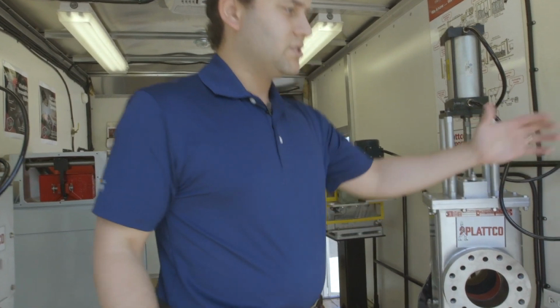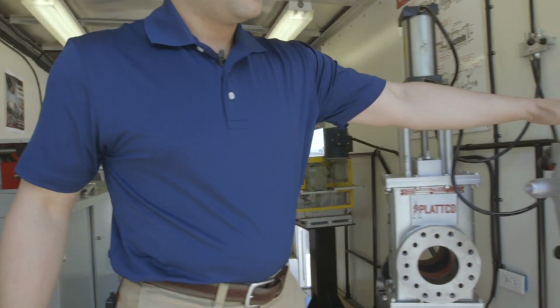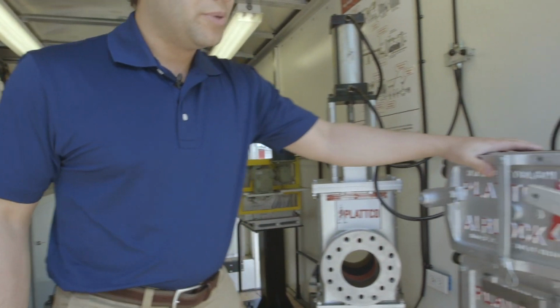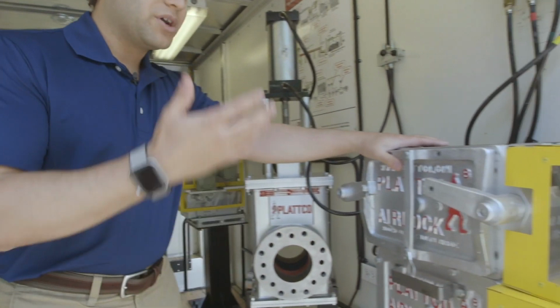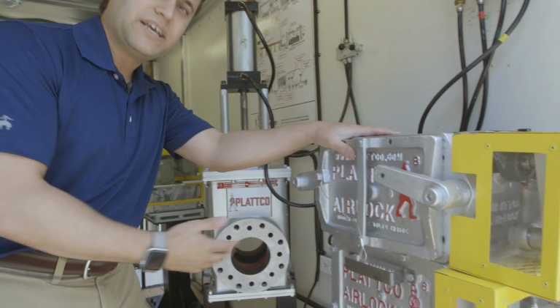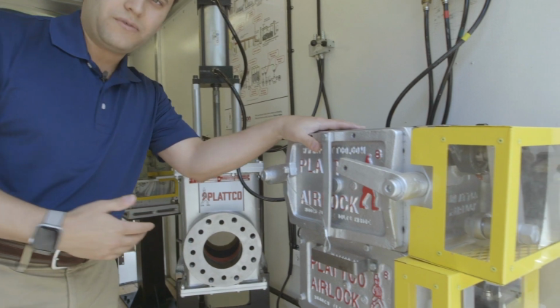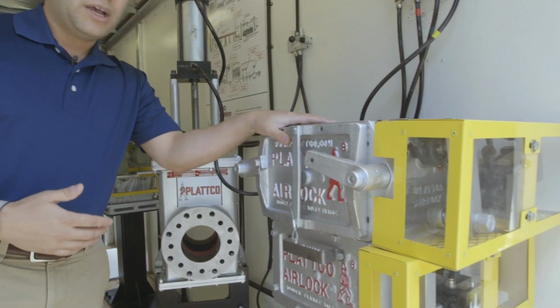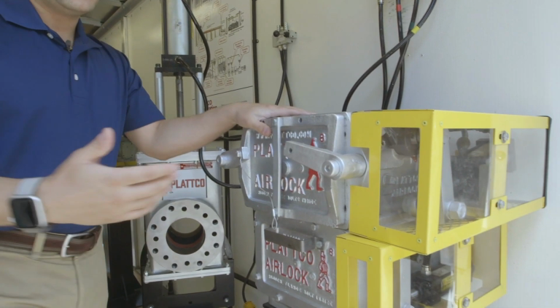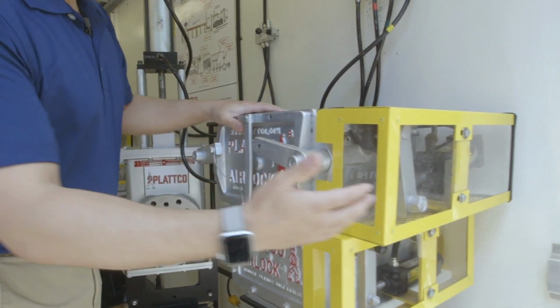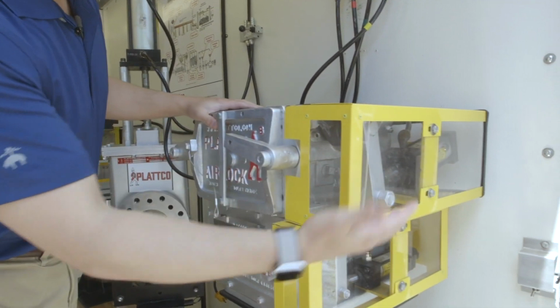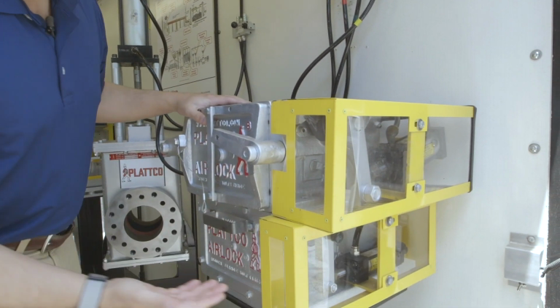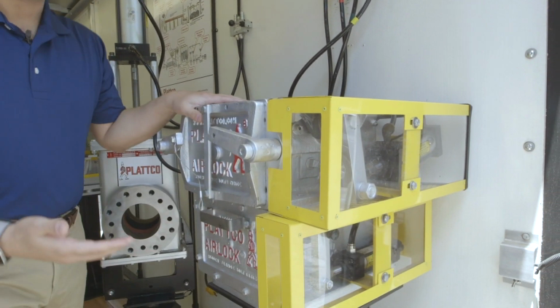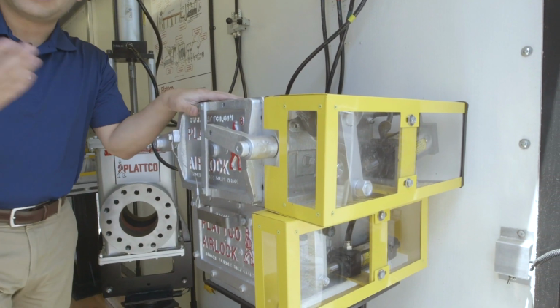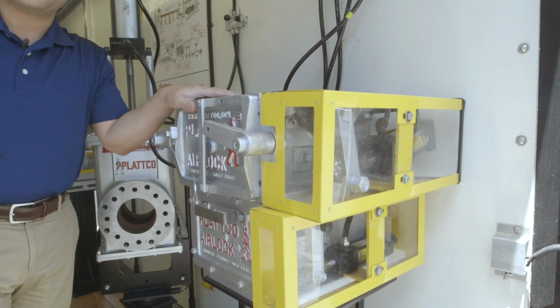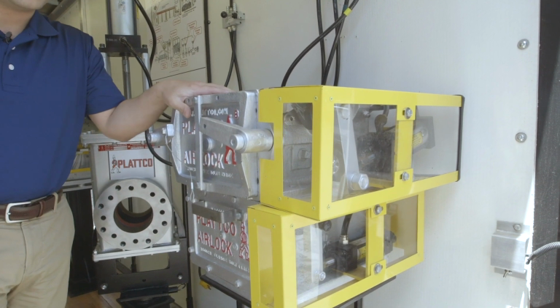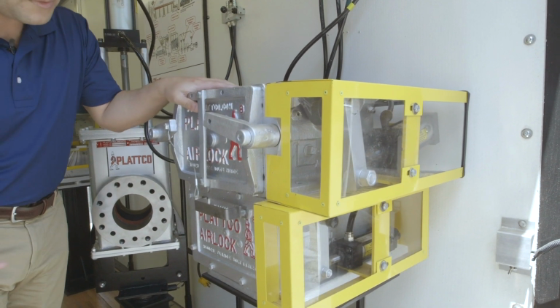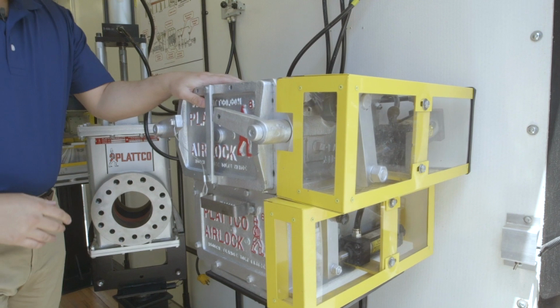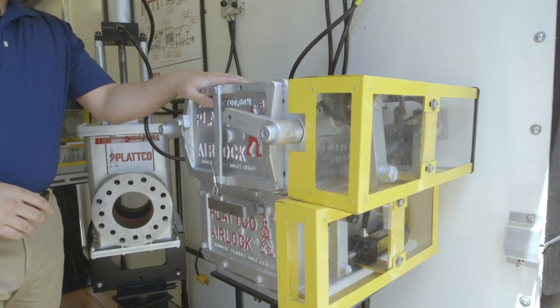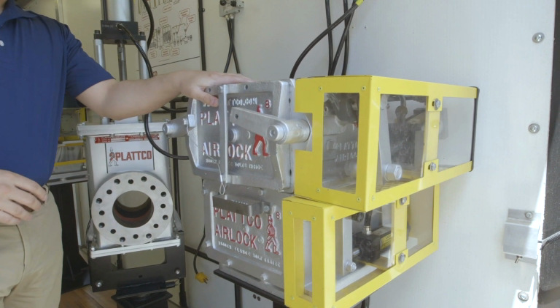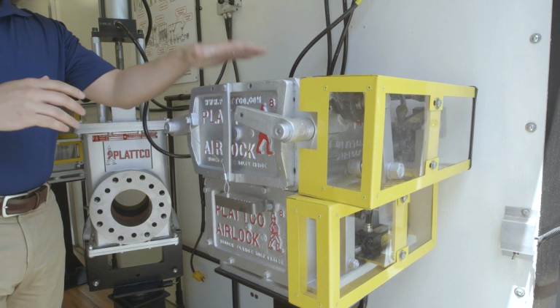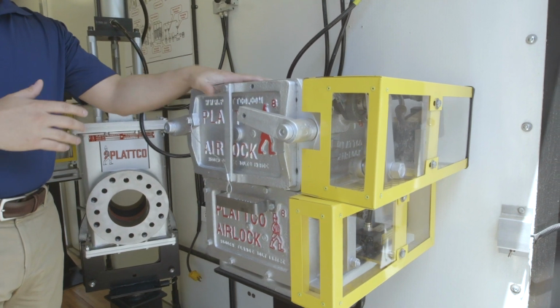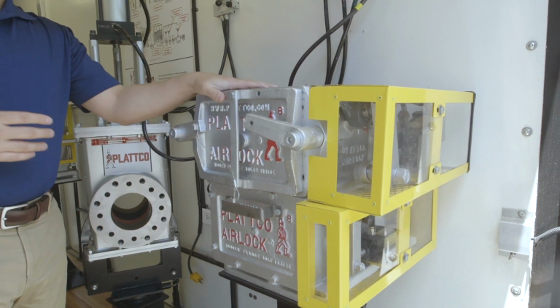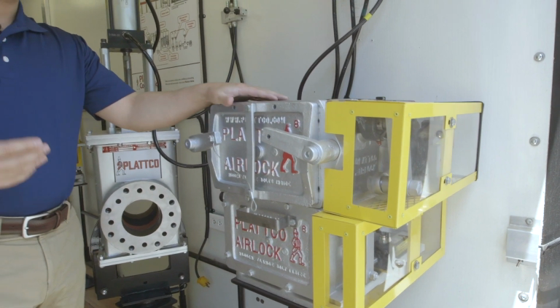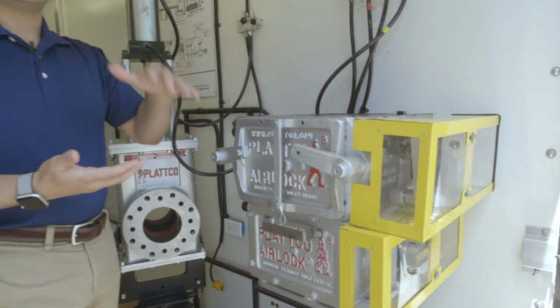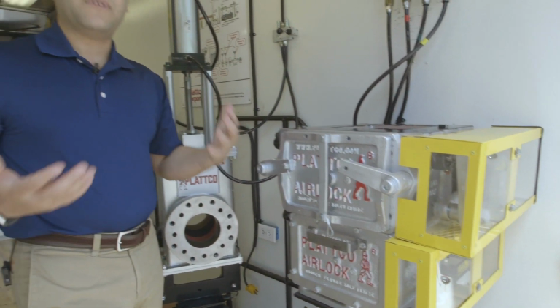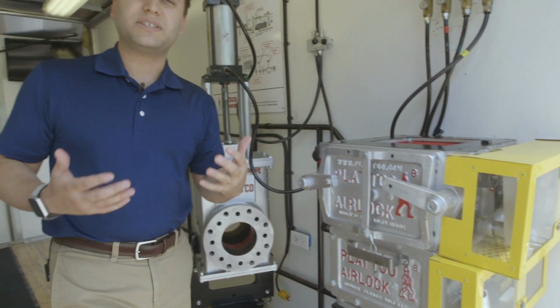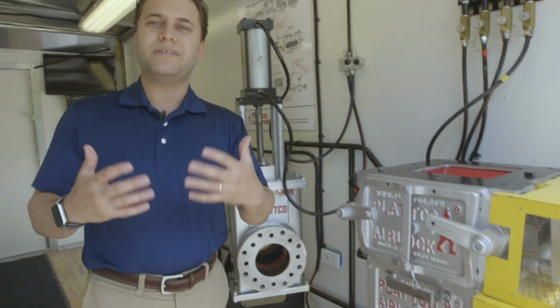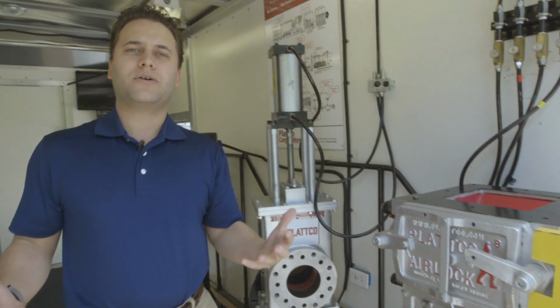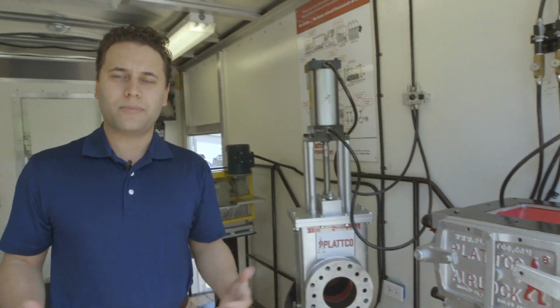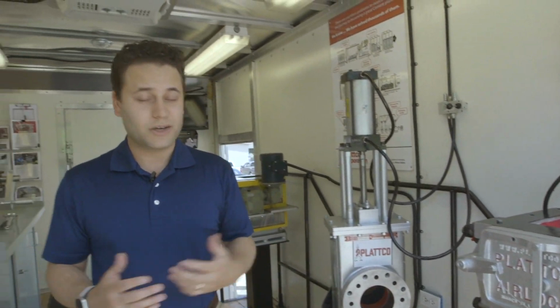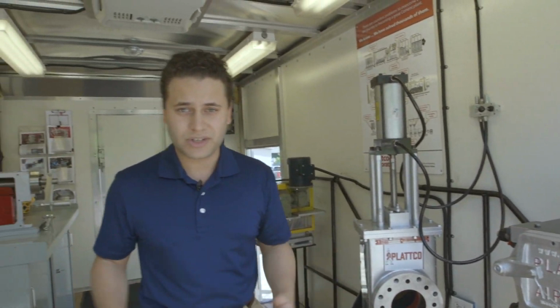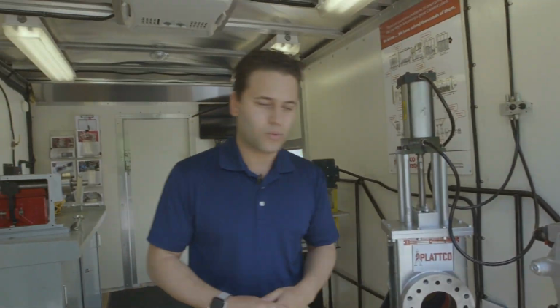Here is what we call our S8 valve, and this is an air-operated version, meaning we use an air cylinder to operate the valve. It was designed specifically as a shorter-height valve to still meet the airlock requirements that our customers need all over the world.